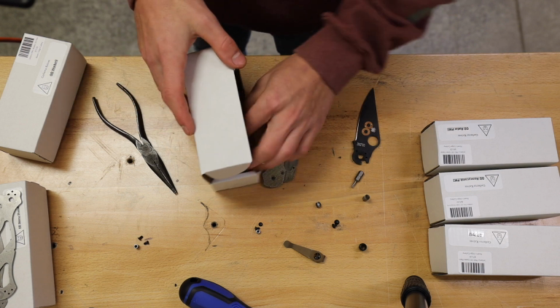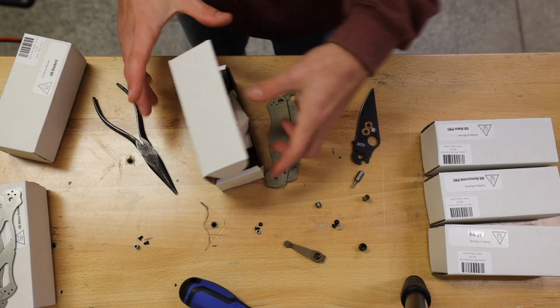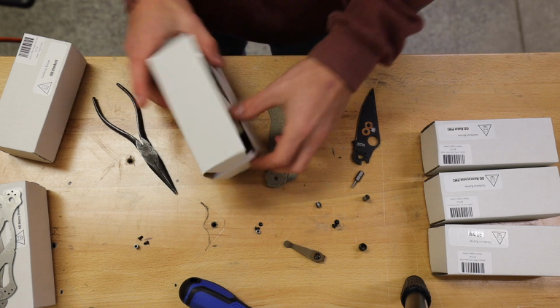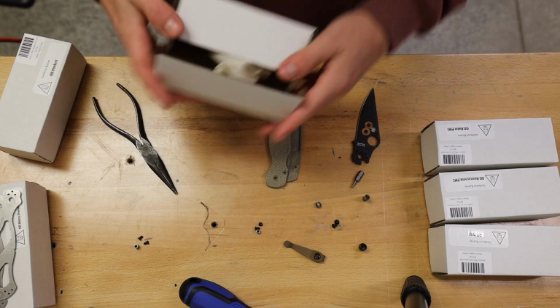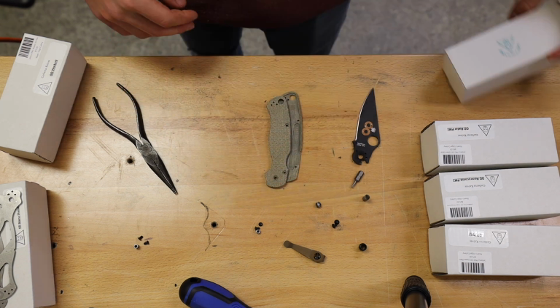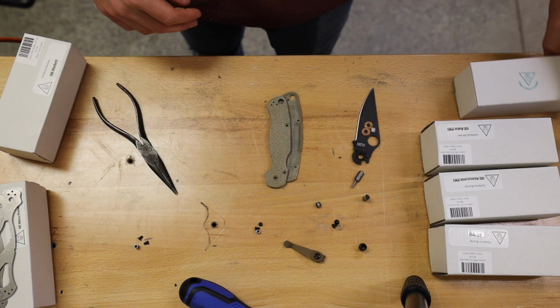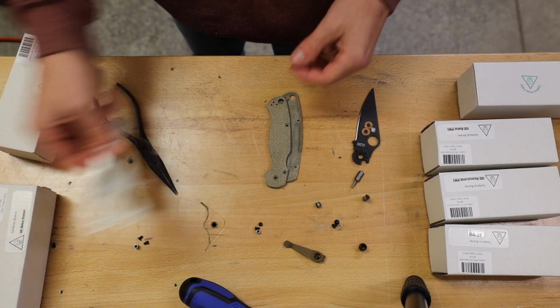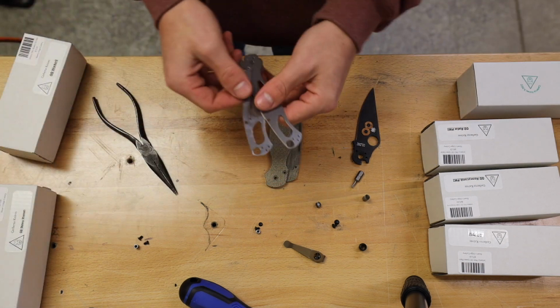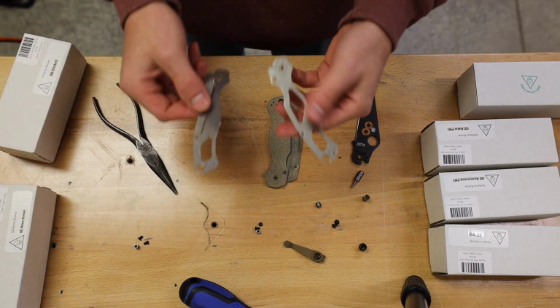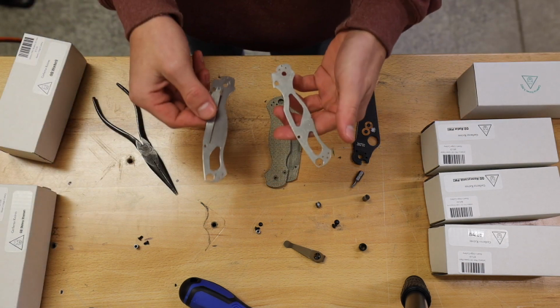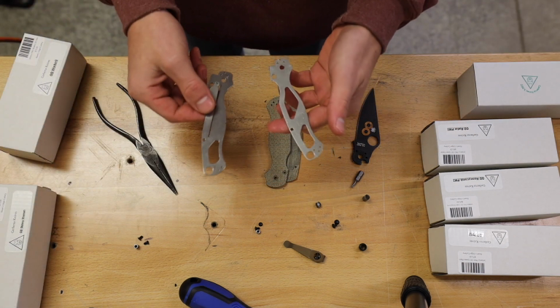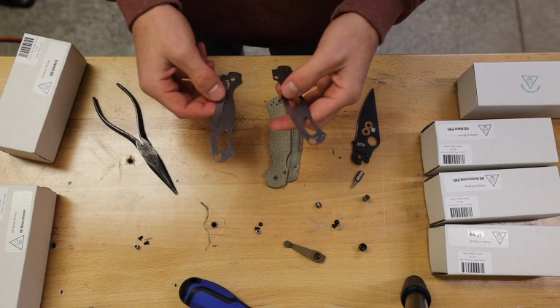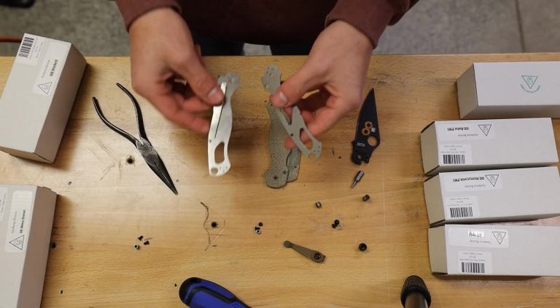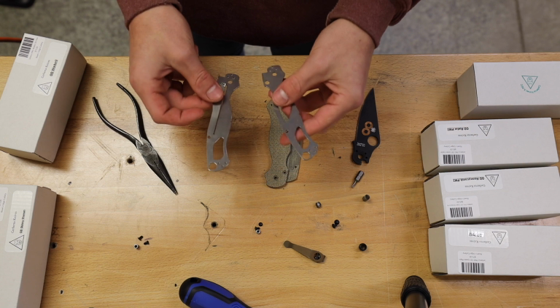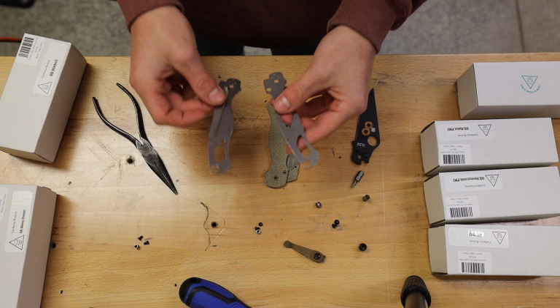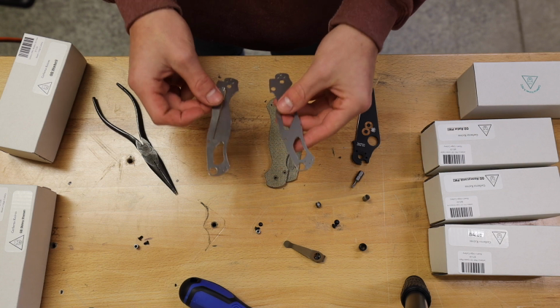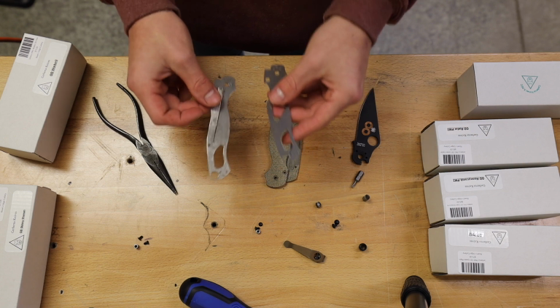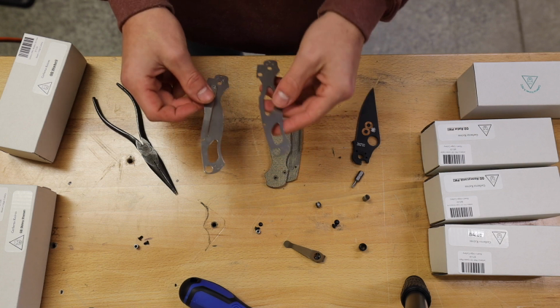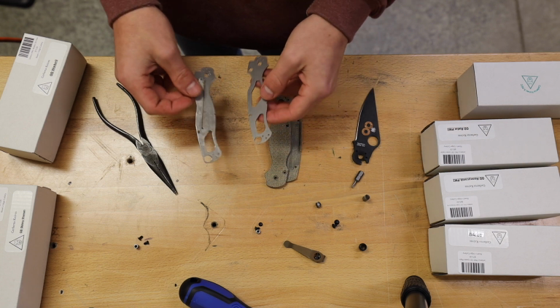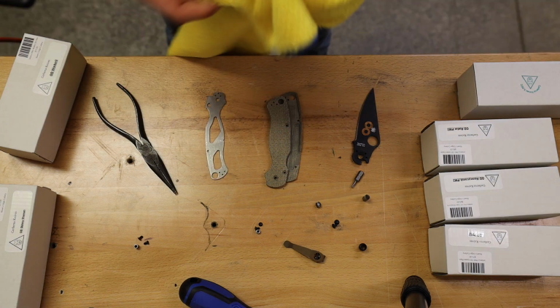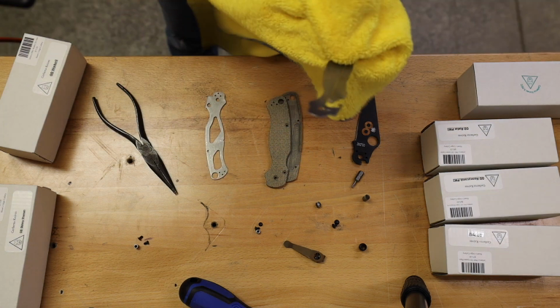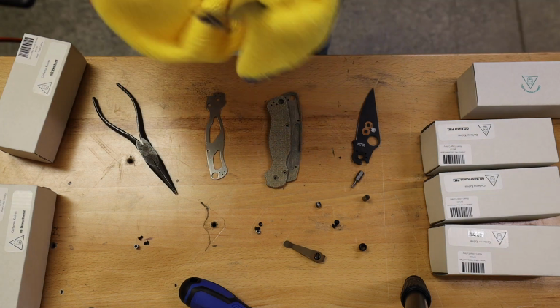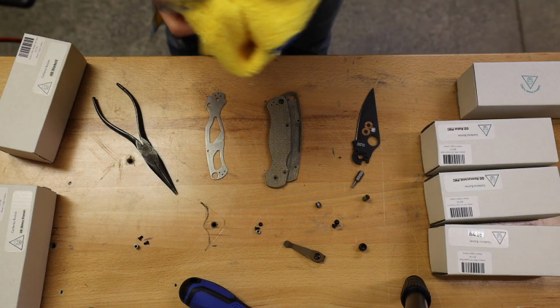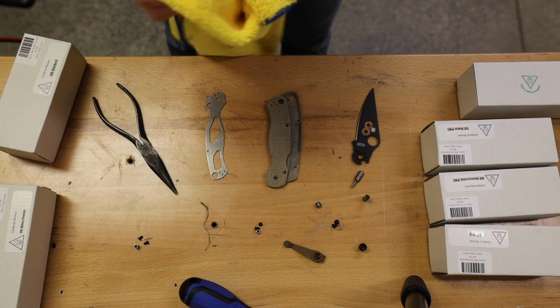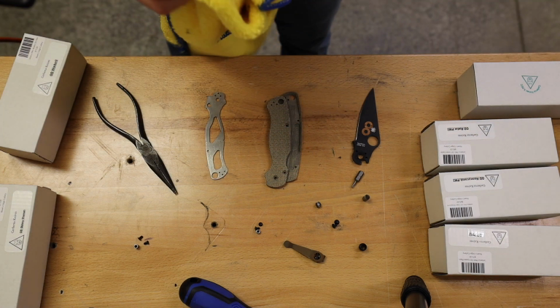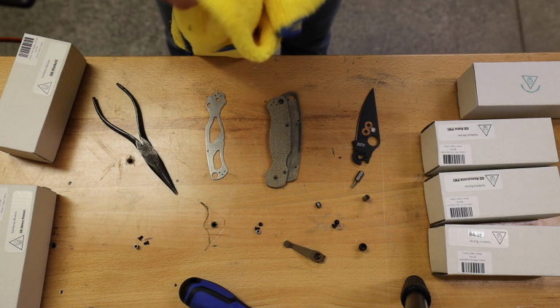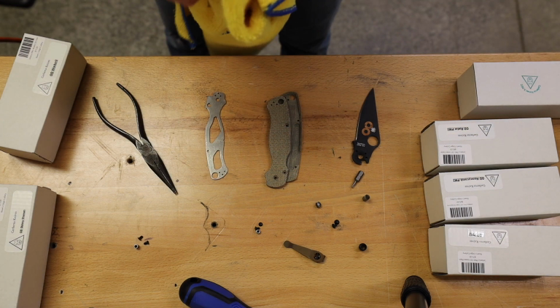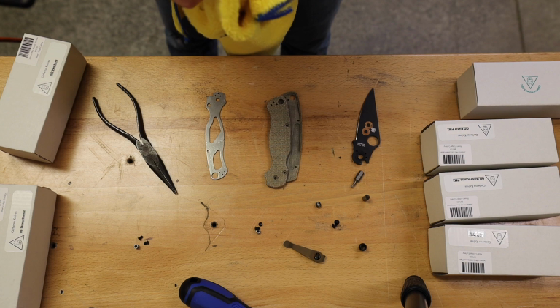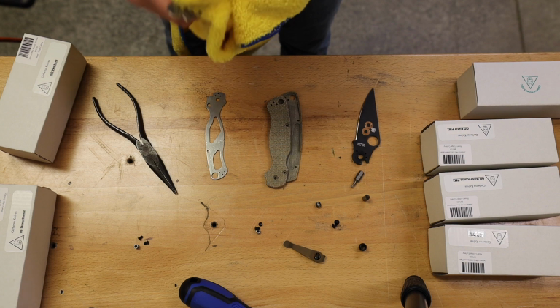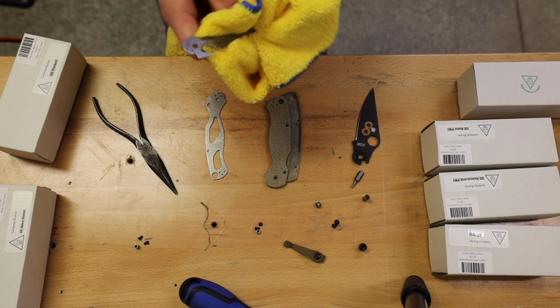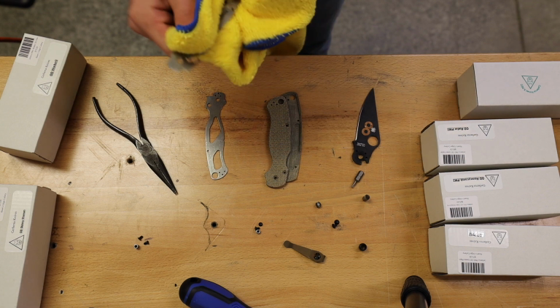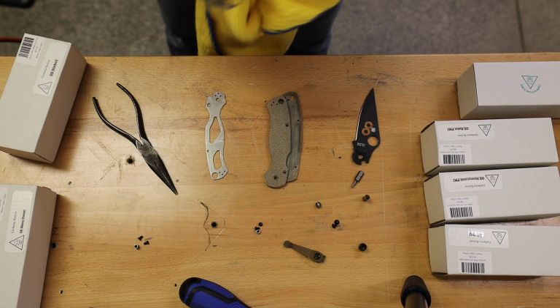All of our scales are going to be in that OD green, but it's actually a super cool color — almost has that goldish look. But once your oils from your hand and water gets on it, the colors will start to change and become just a little bit darker. Setting these guys down and putting the box aside, the first step is to put these liners back in. Before I do that, I'm going to go ahead and wipe them off to get any dirt or oils off before putting them into the new scales.